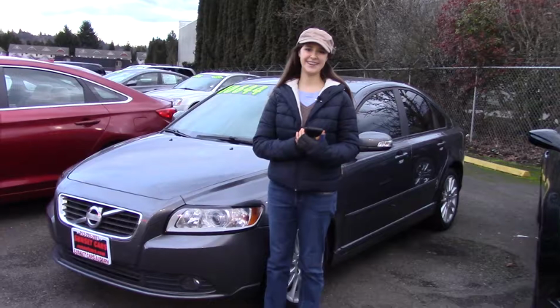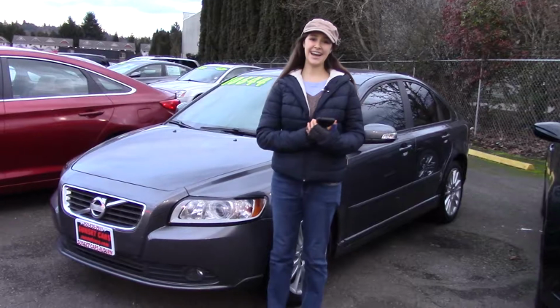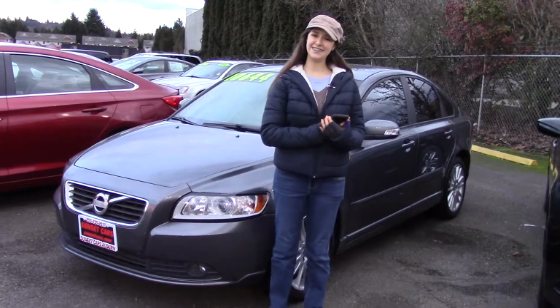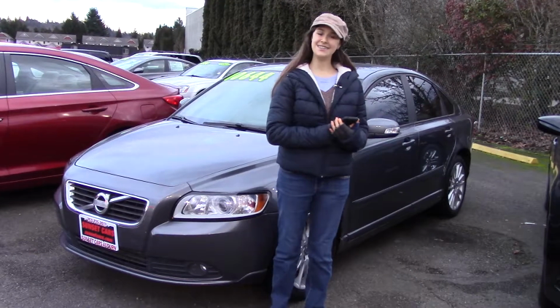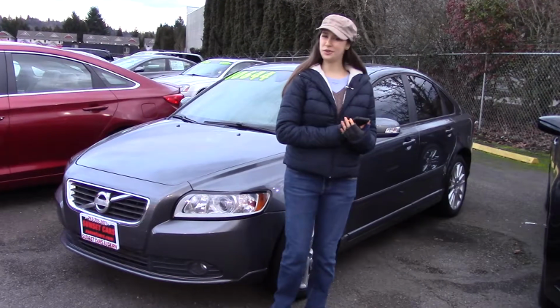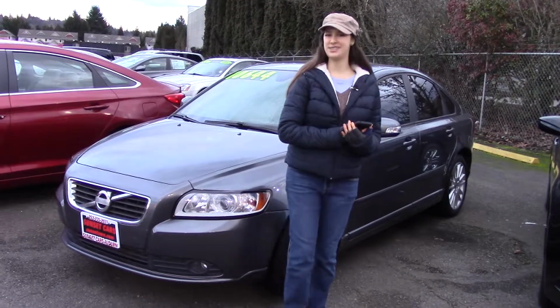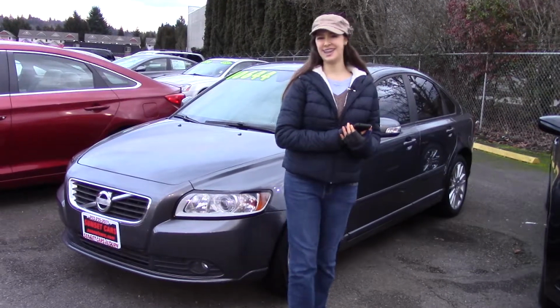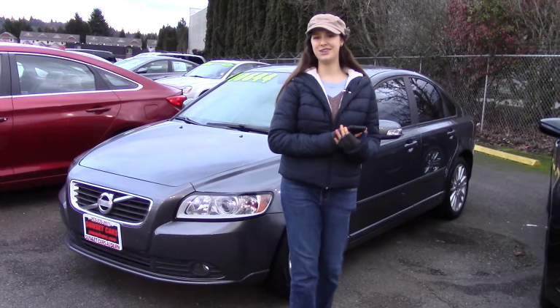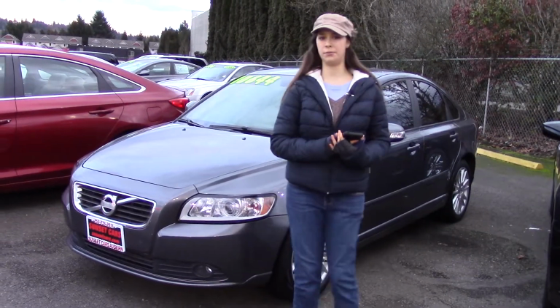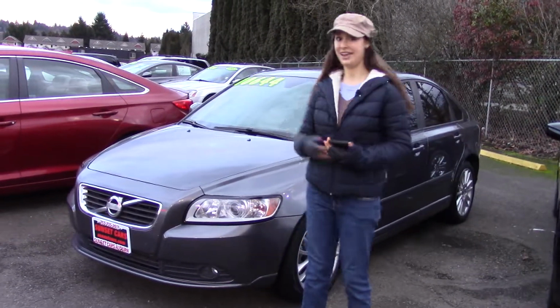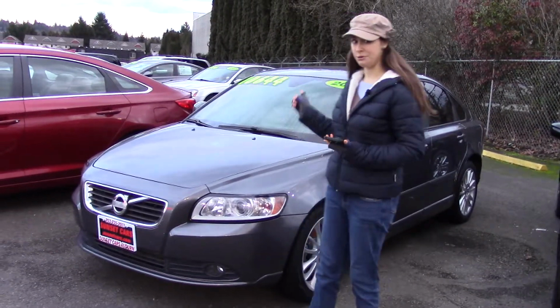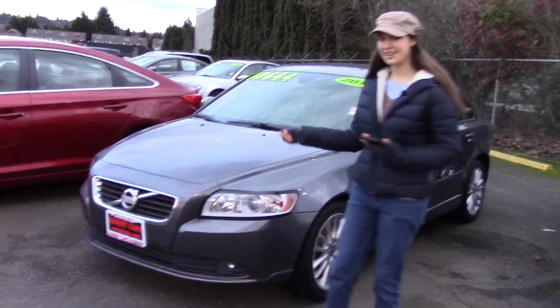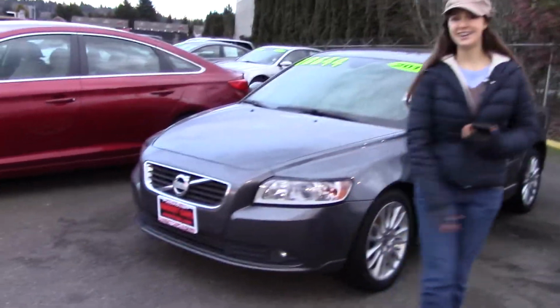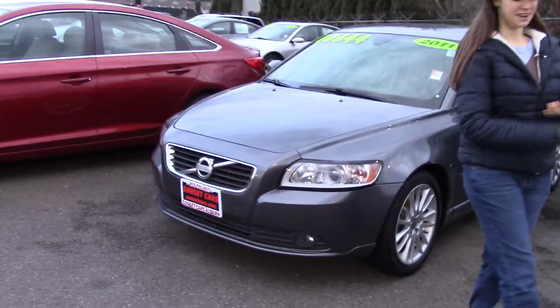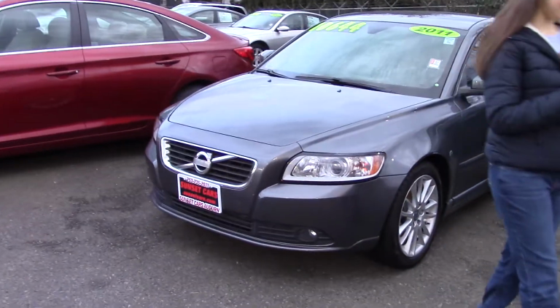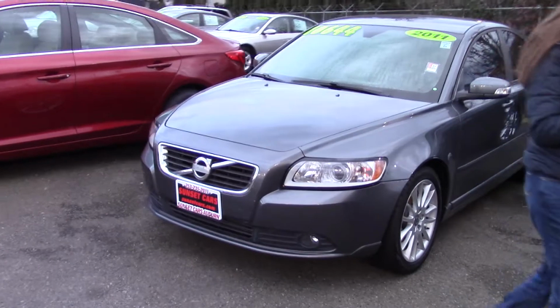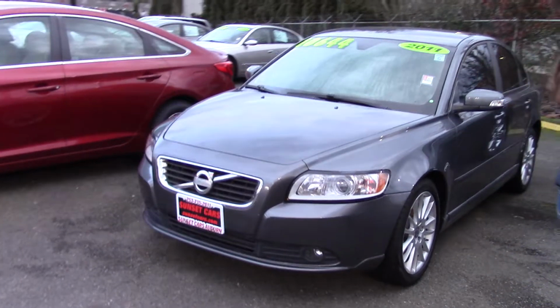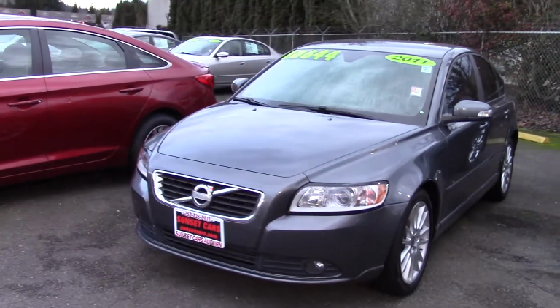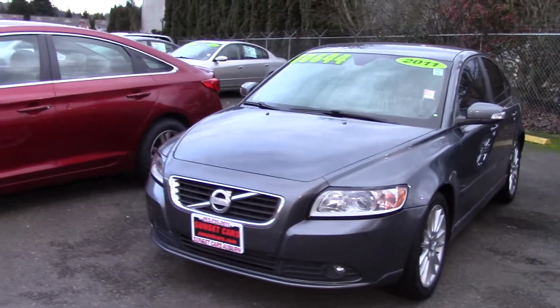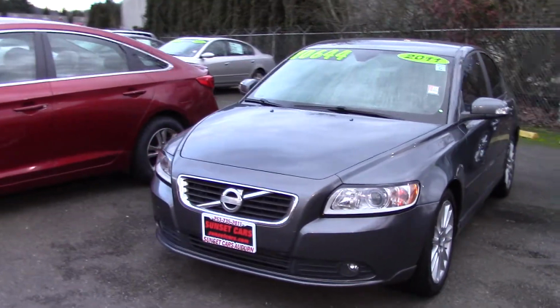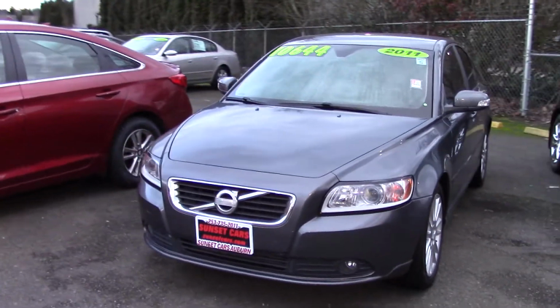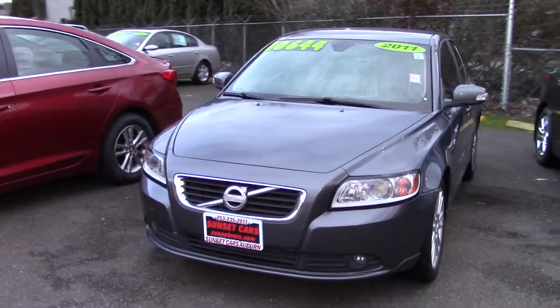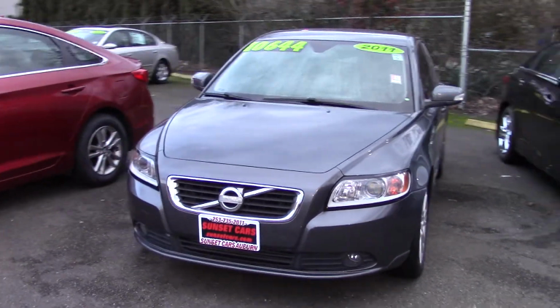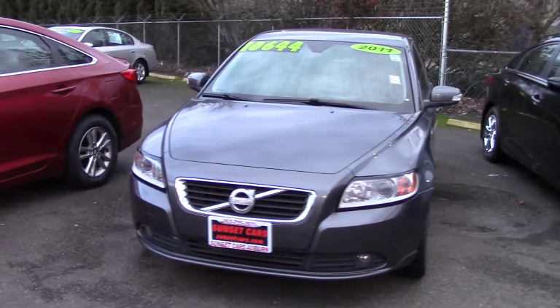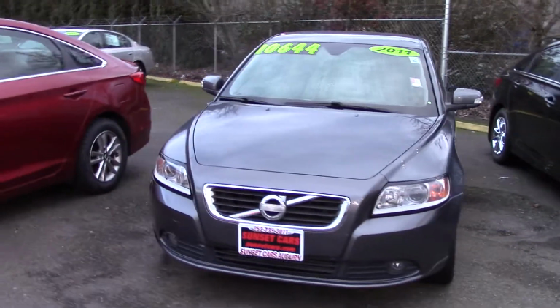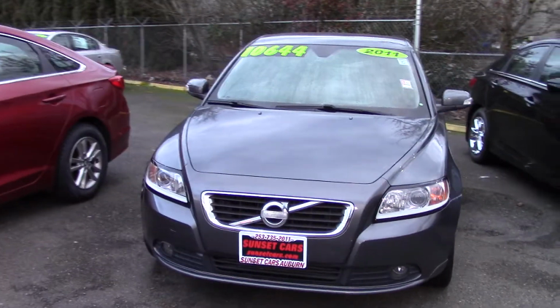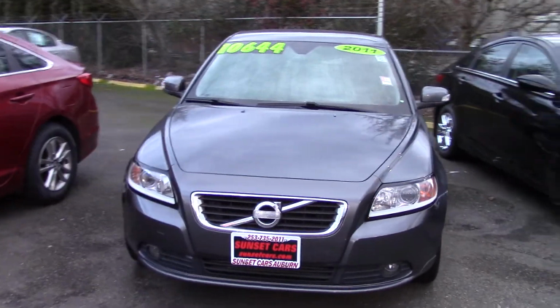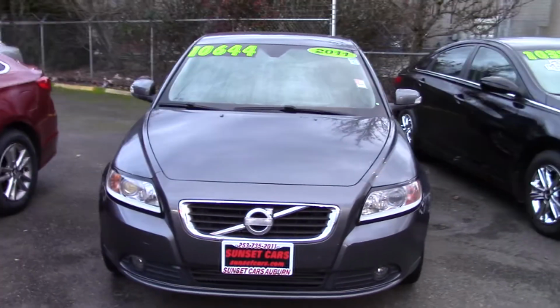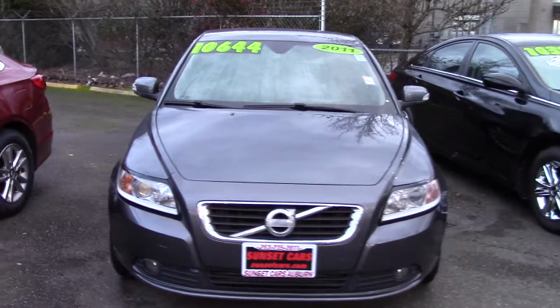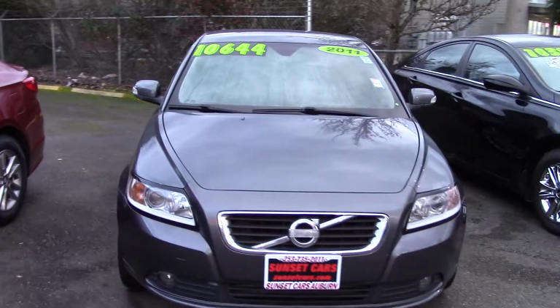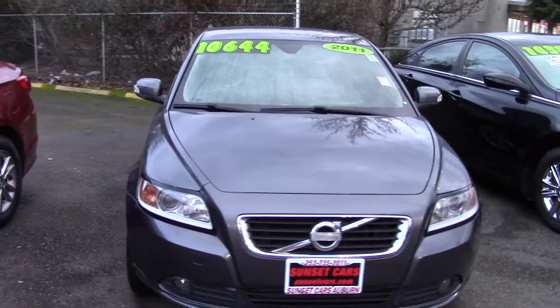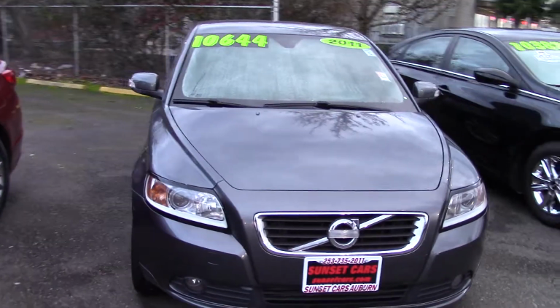Hi there, this is Jordan with Sunset Cars of Auburn, and right here is our 2011 Volvo S40 T5, stock number 97433.